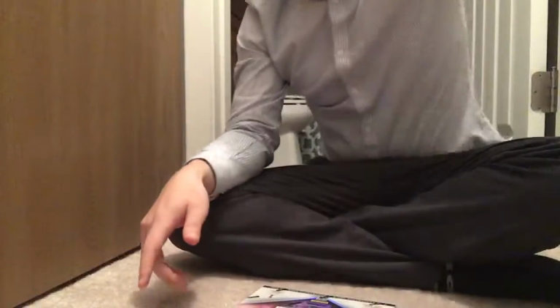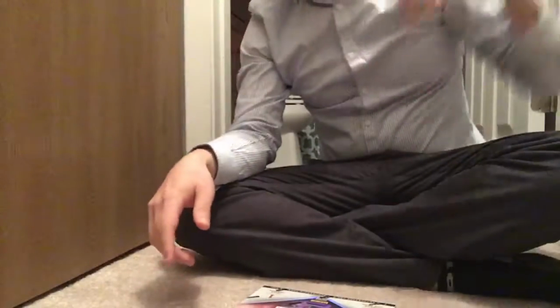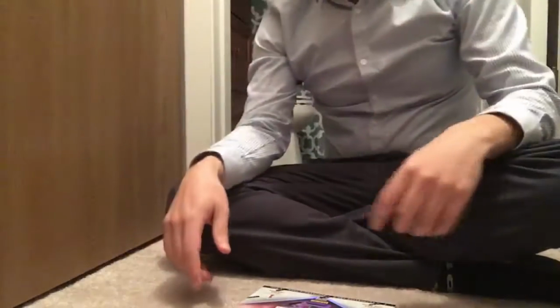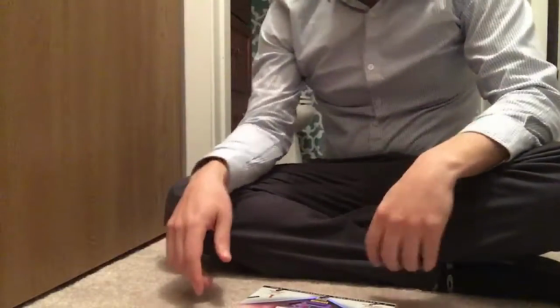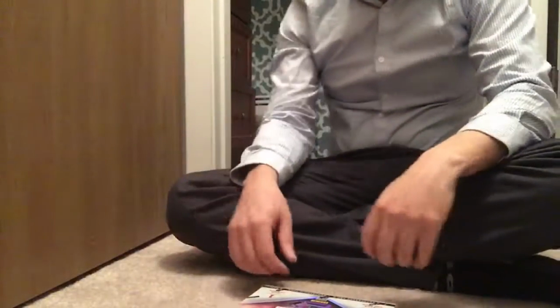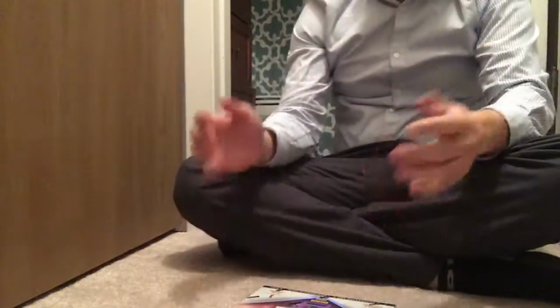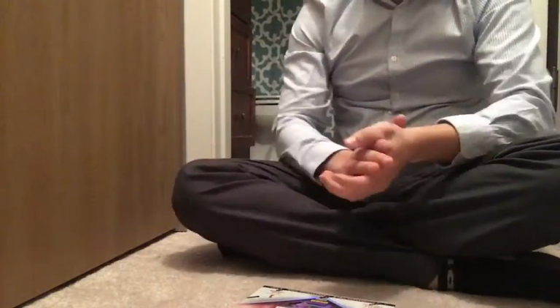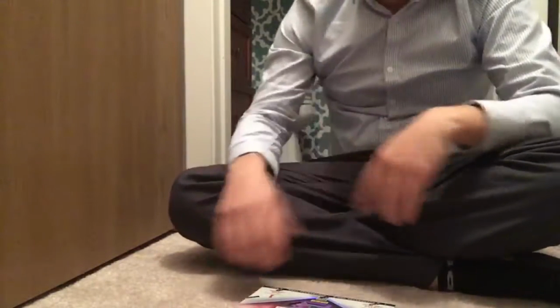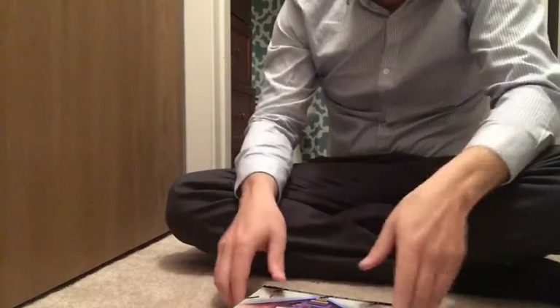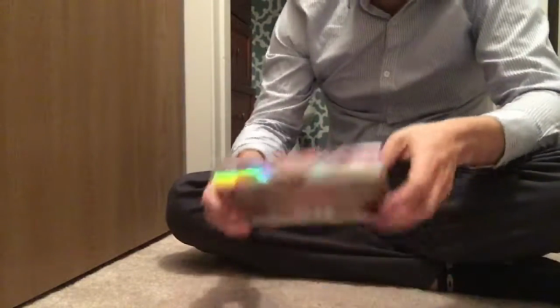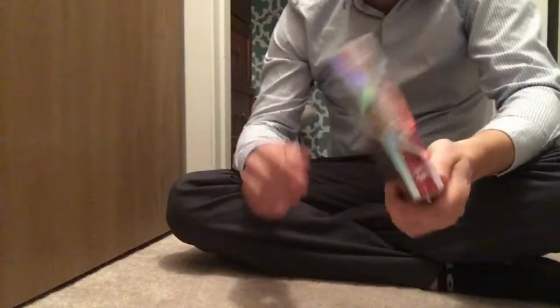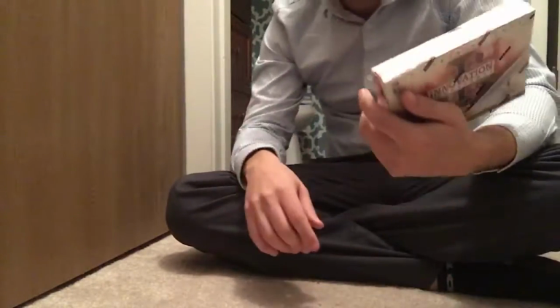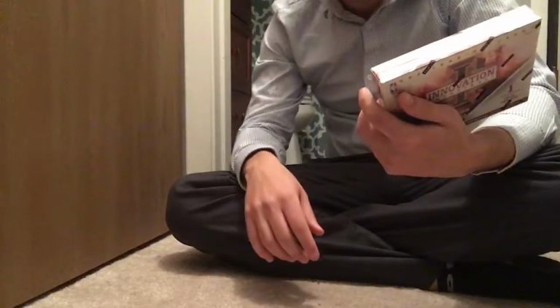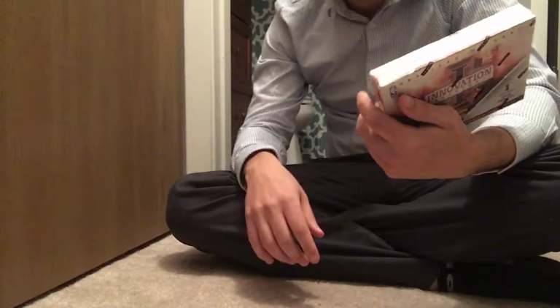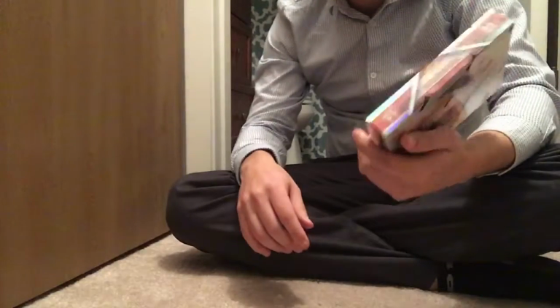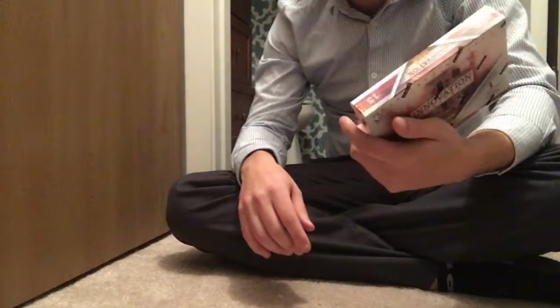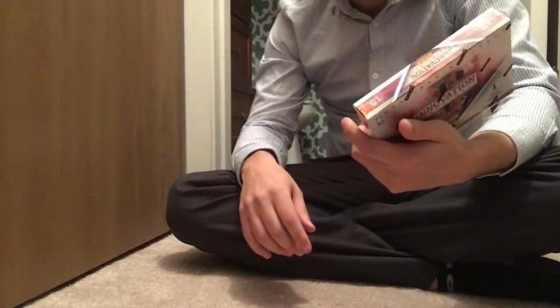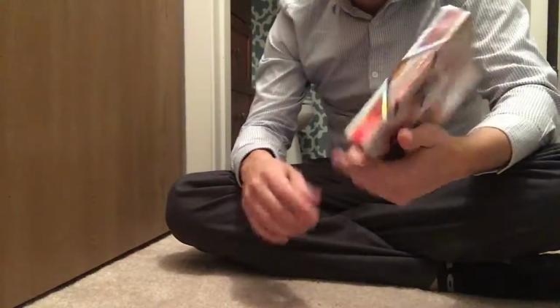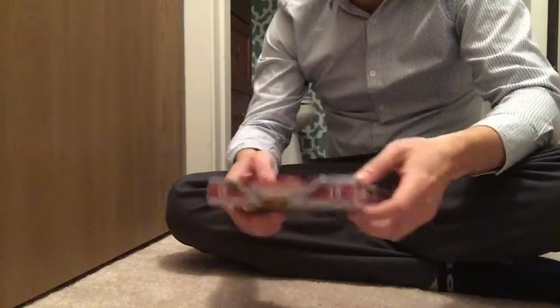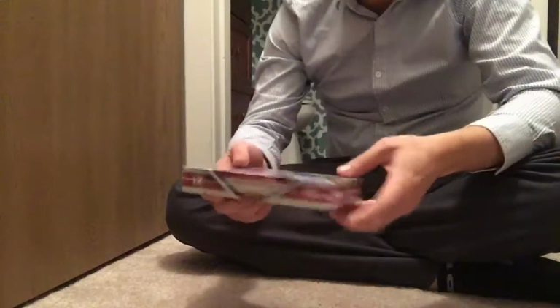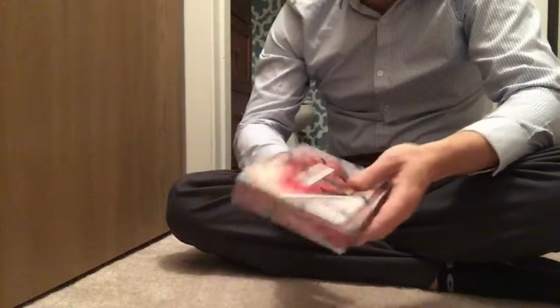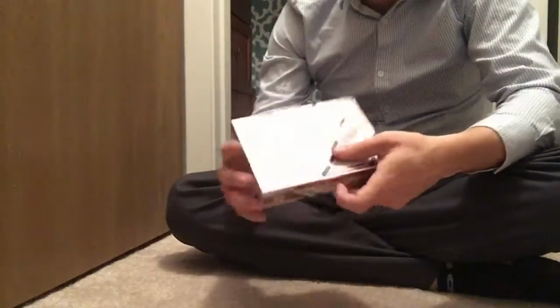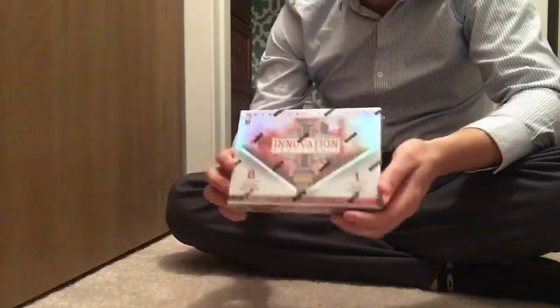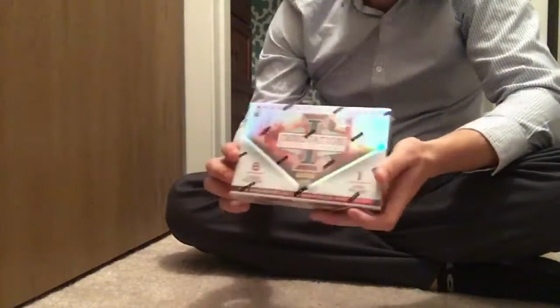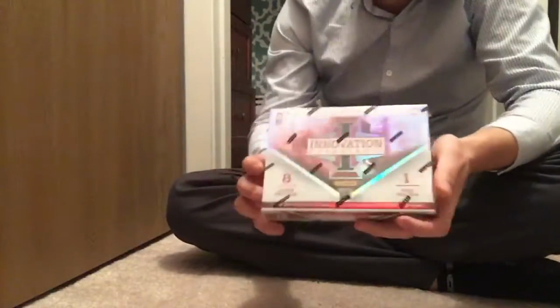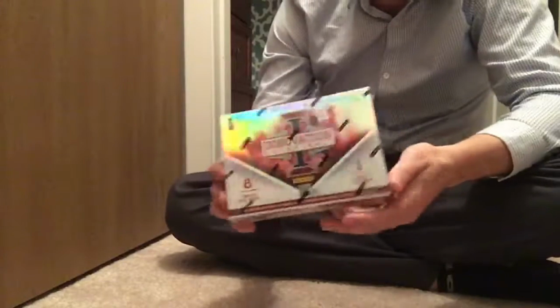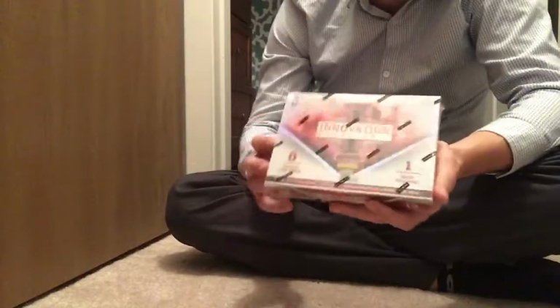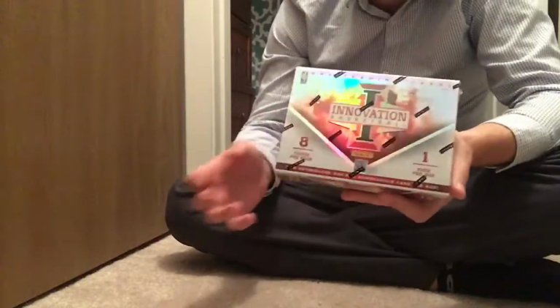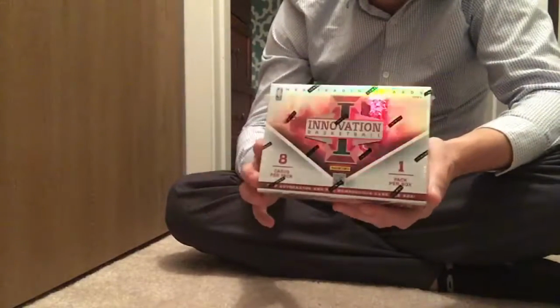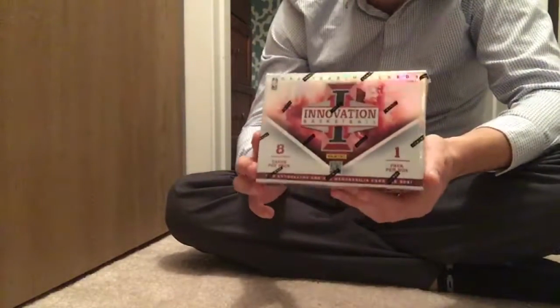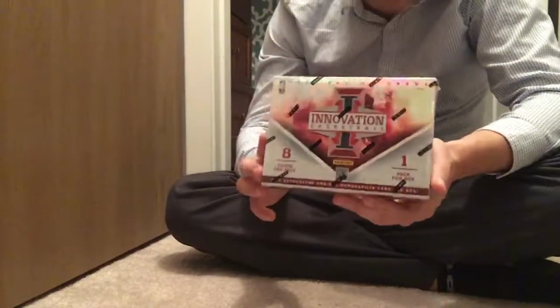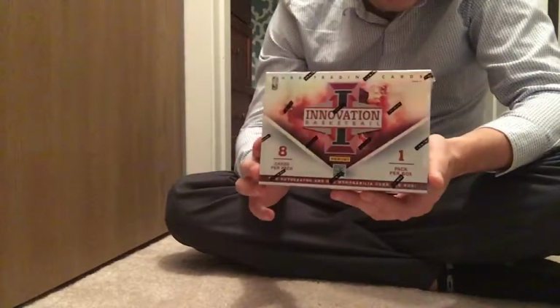What's up guys? Happy Halloween! Today I am opening up a box of 2012-2013 Panini Innovation for you — well, actually I'm opening it up for myself, but for you to watch.